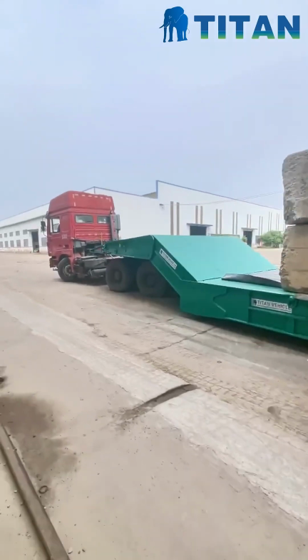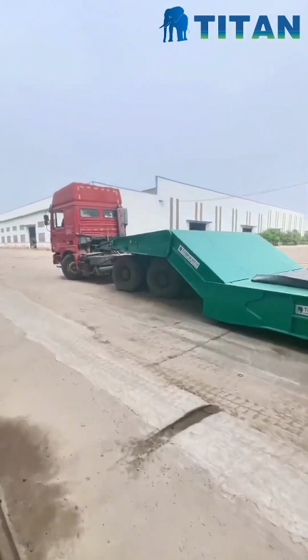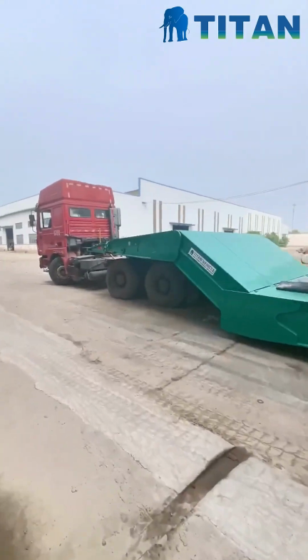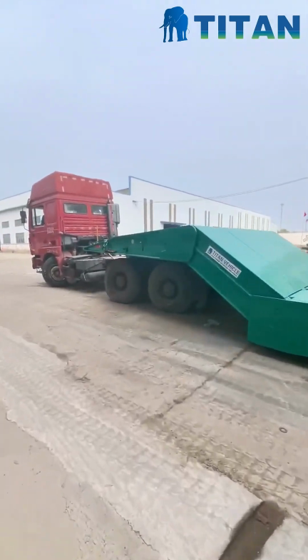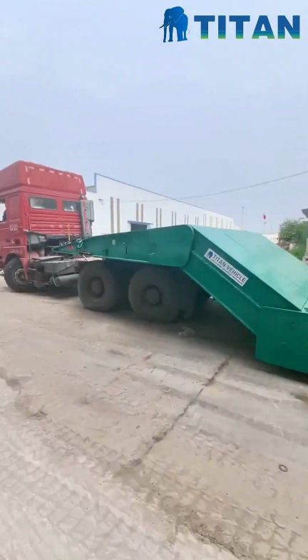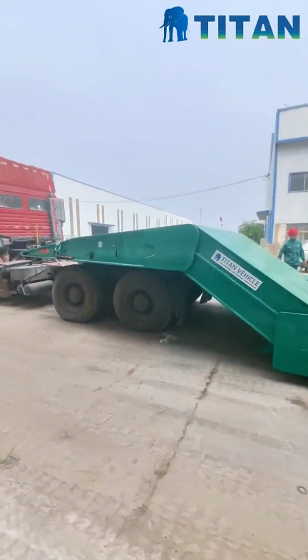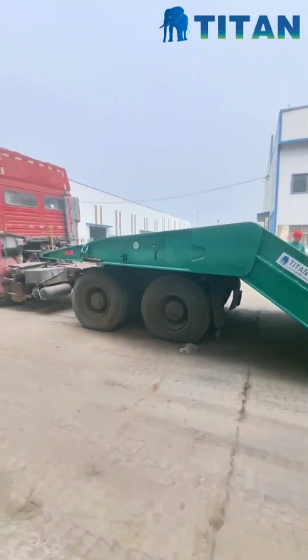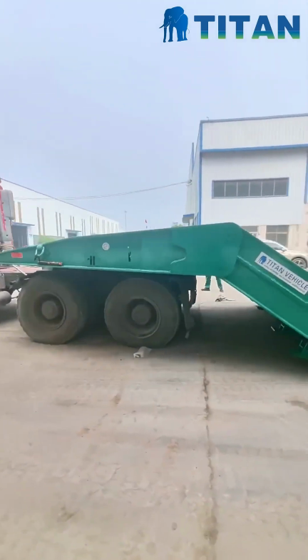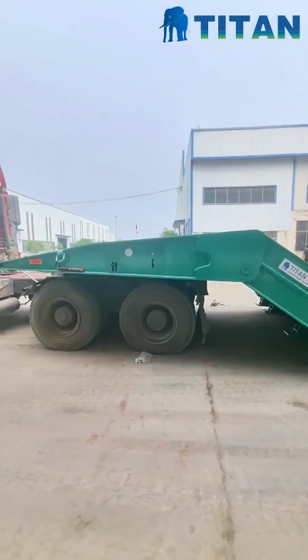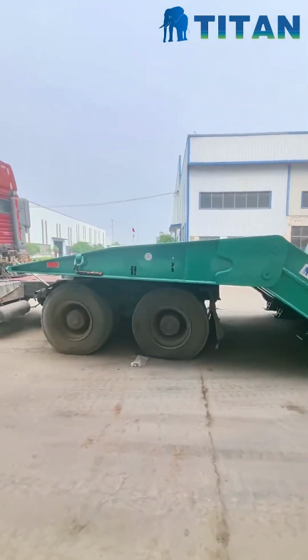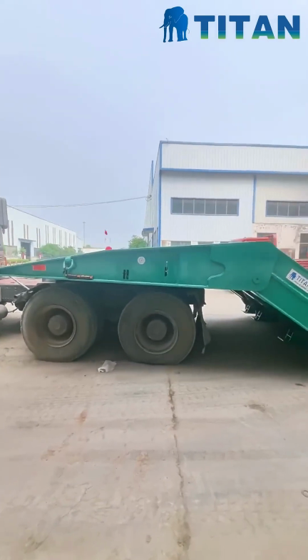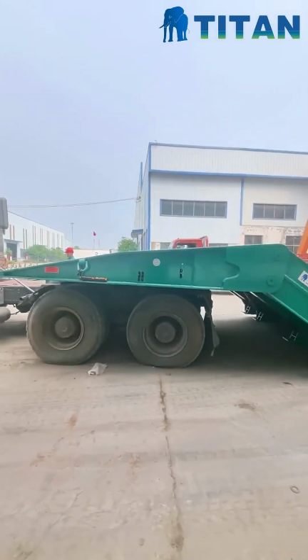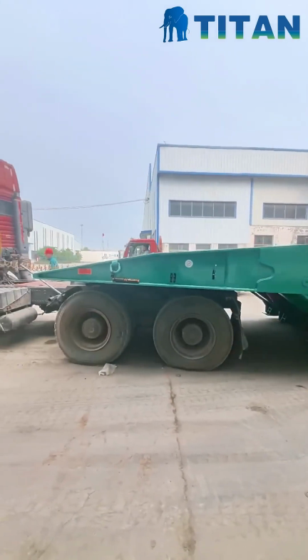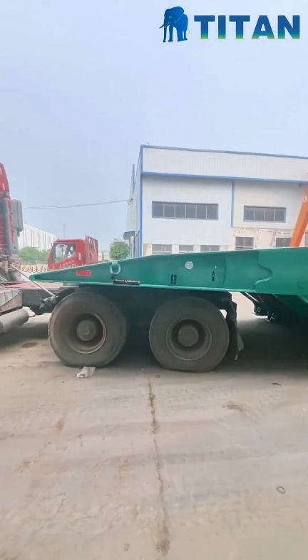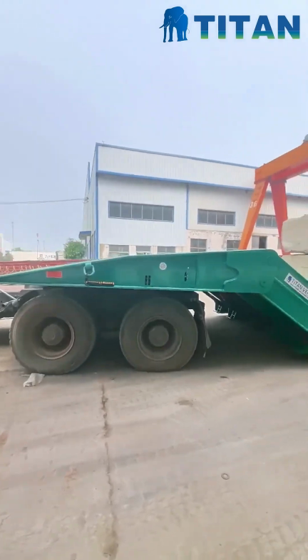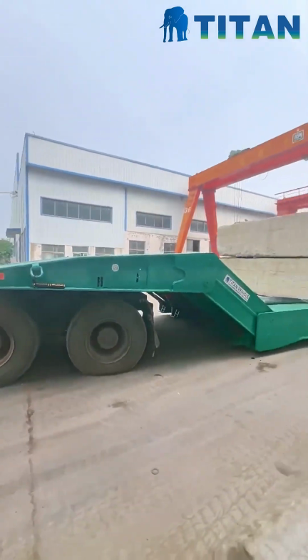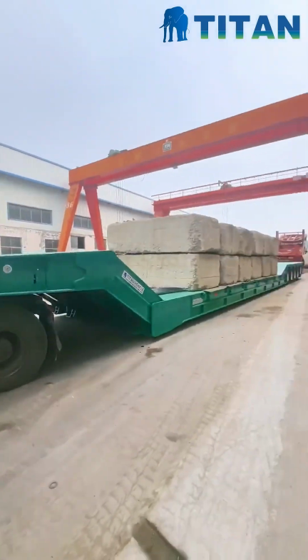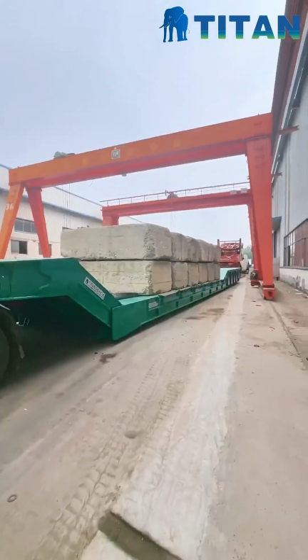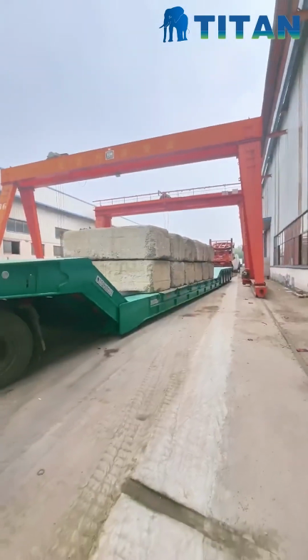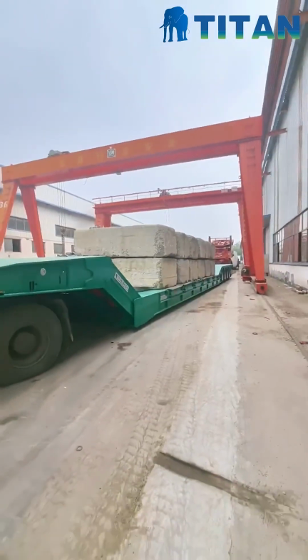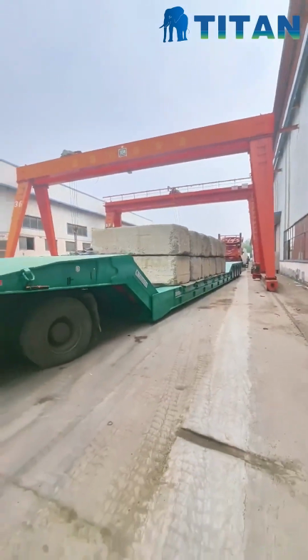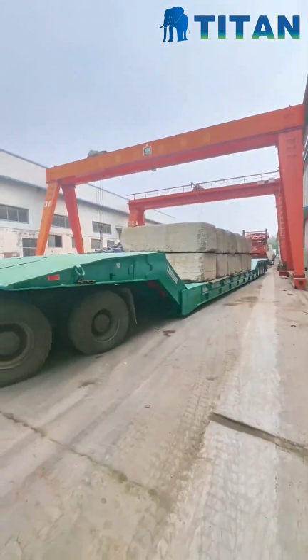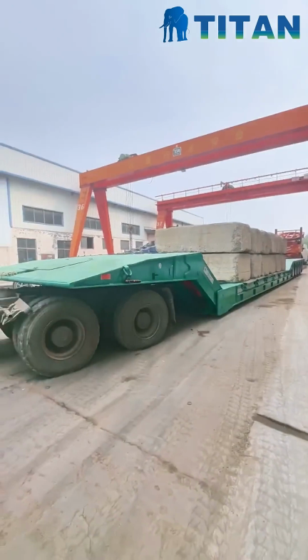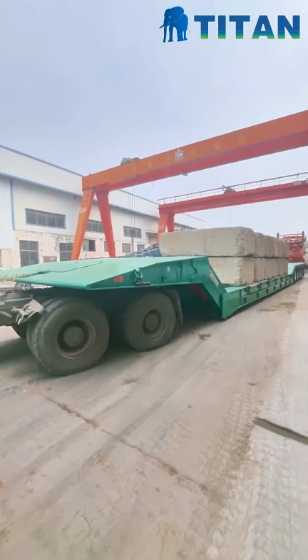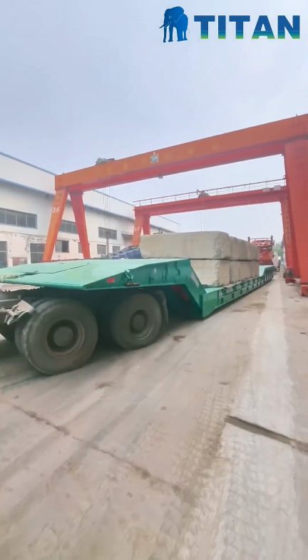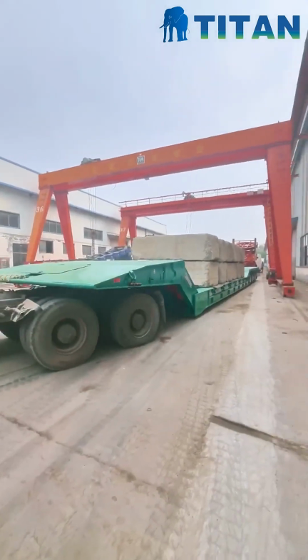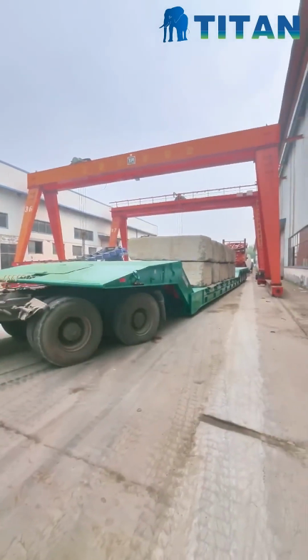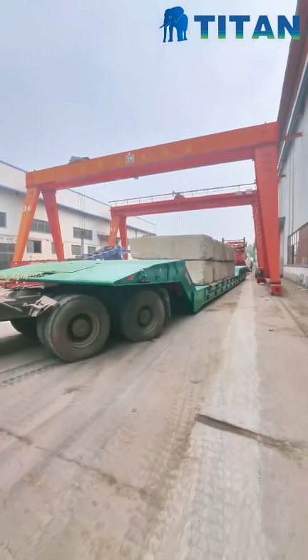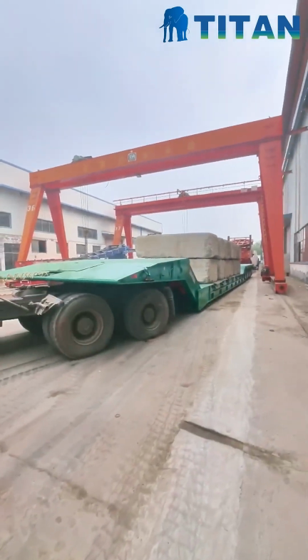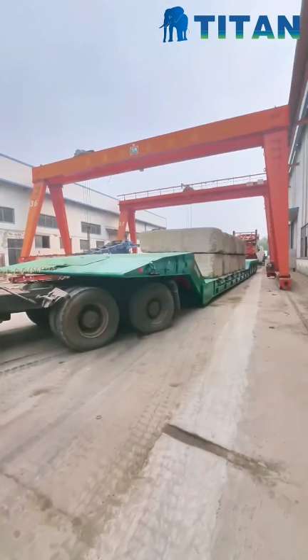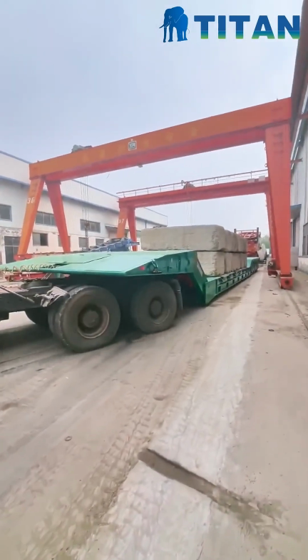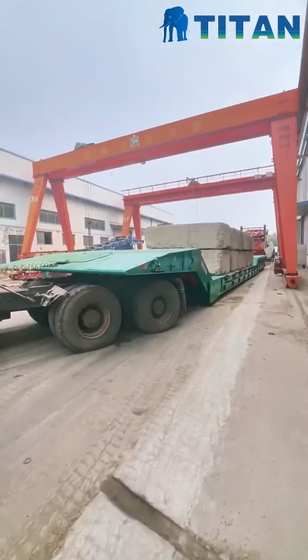This is what 150 ton capacity truly means in action. Titan trailers don't just look tough — they perform under pressure. If your job demands strength, reliability, and long-term value, this is the trailer that delivers.